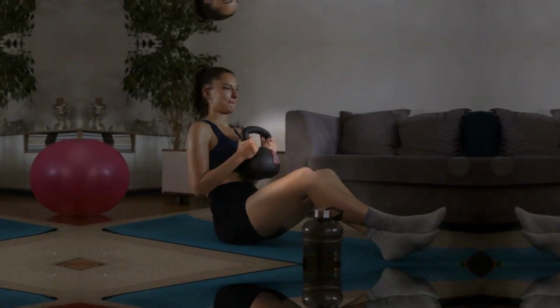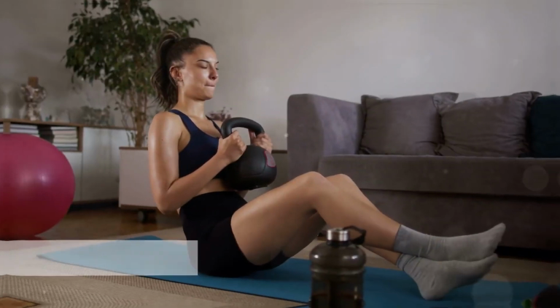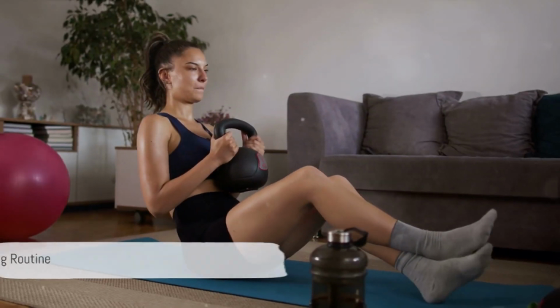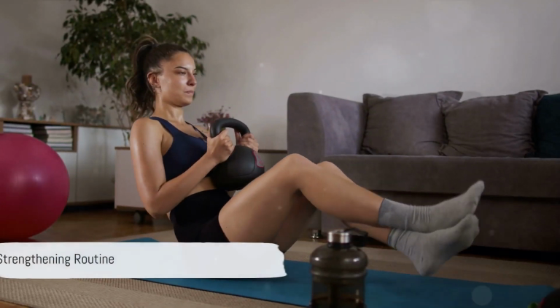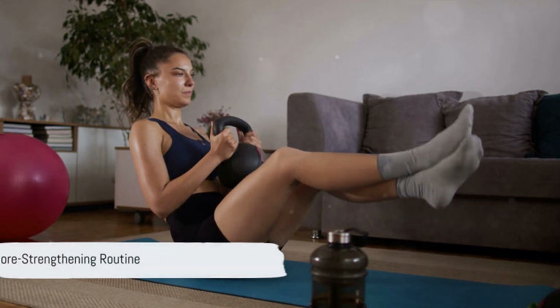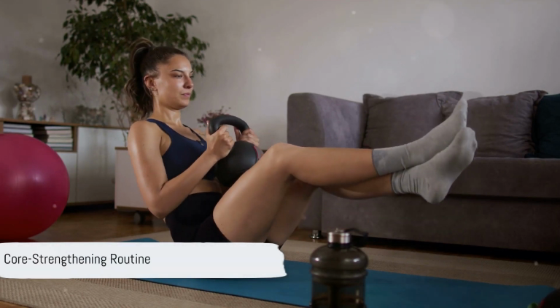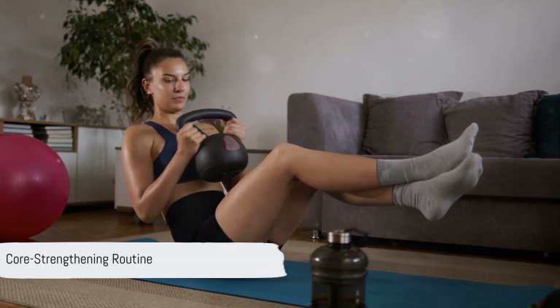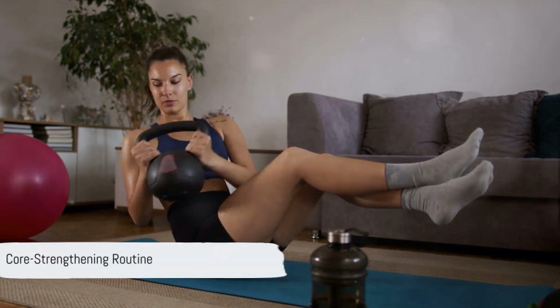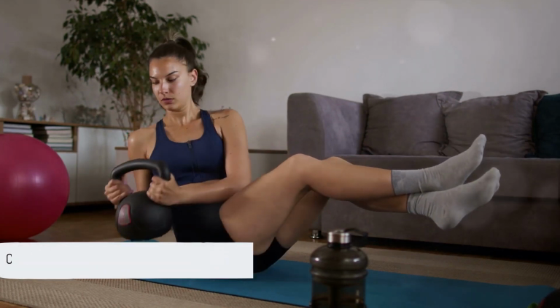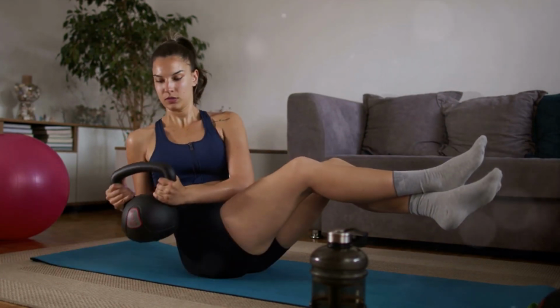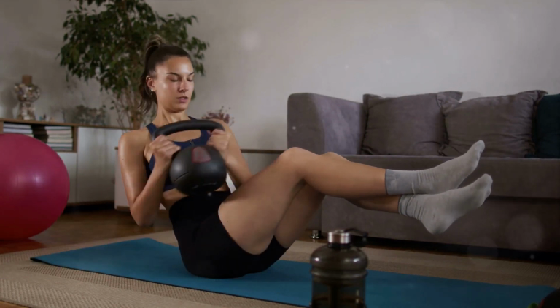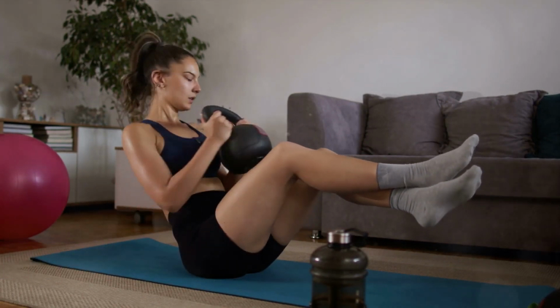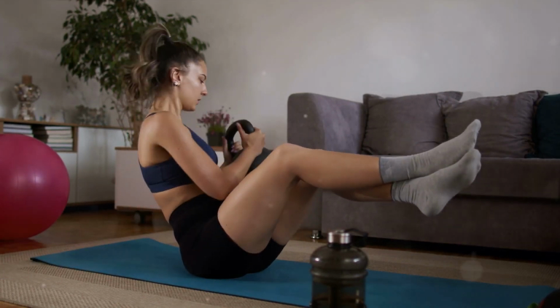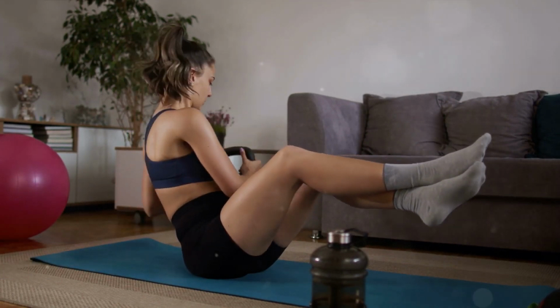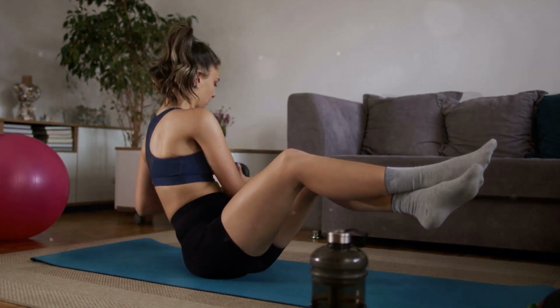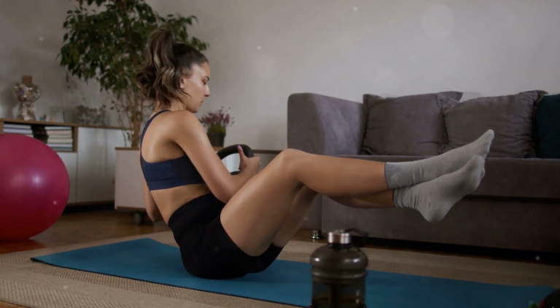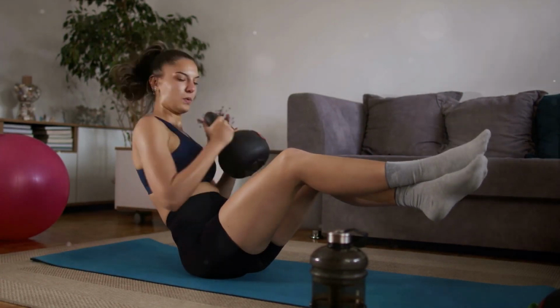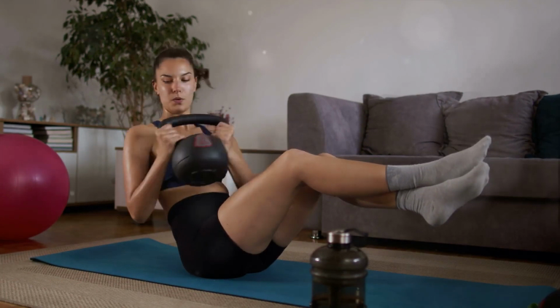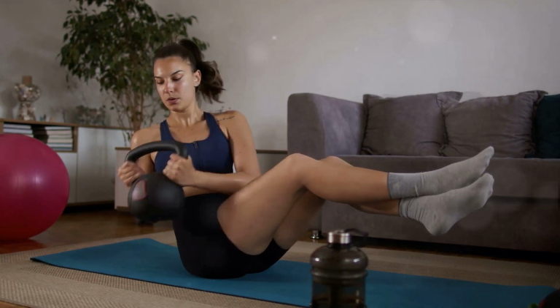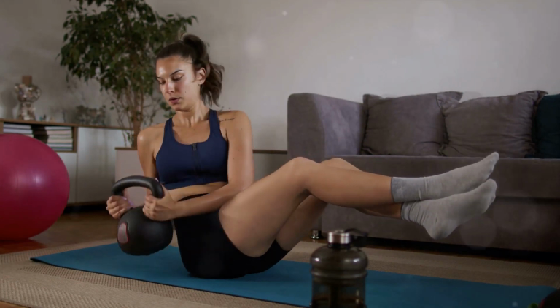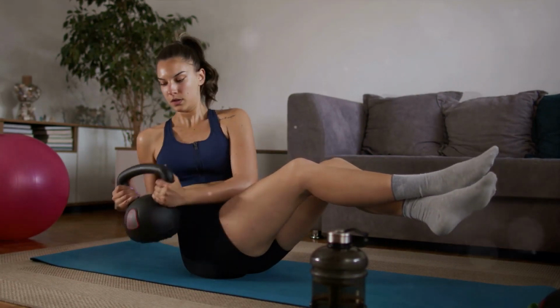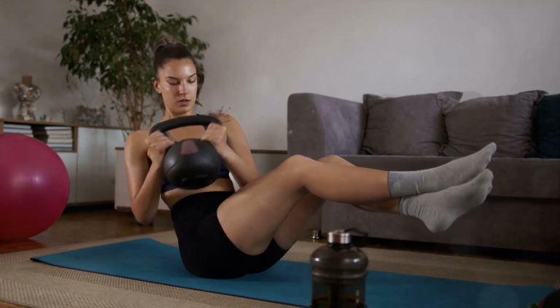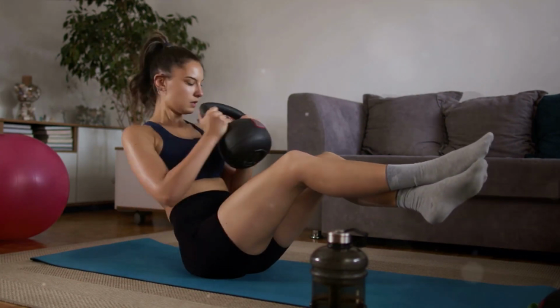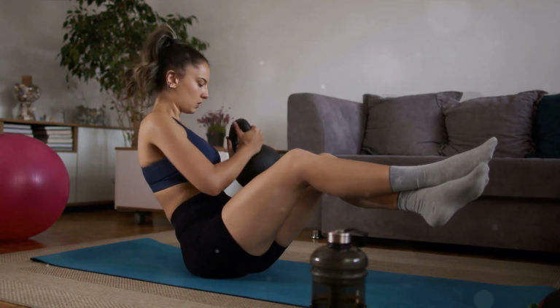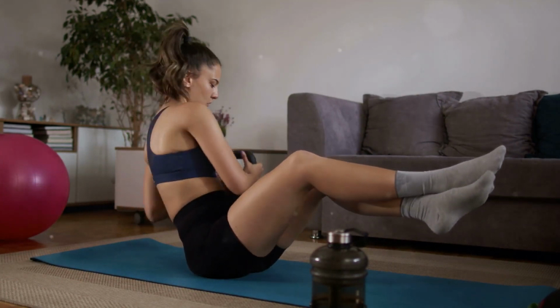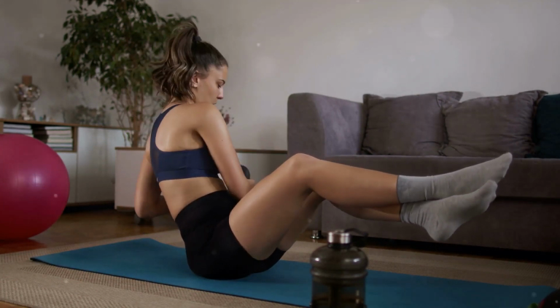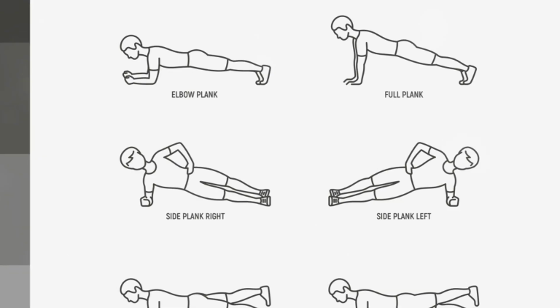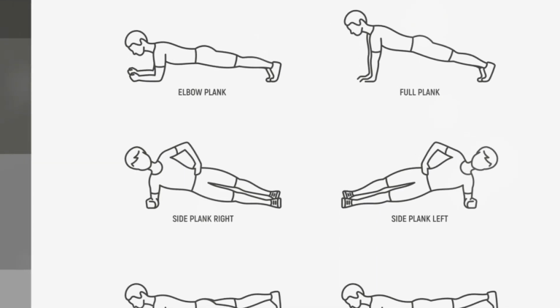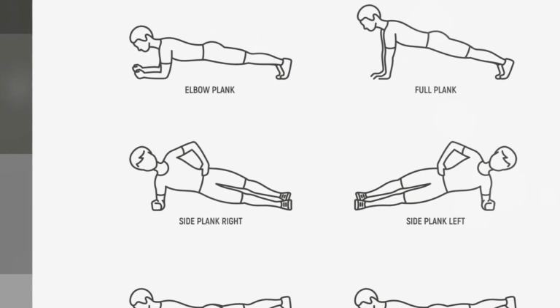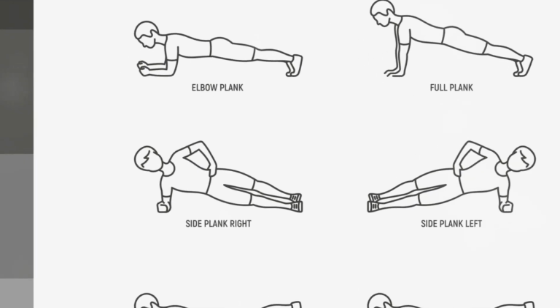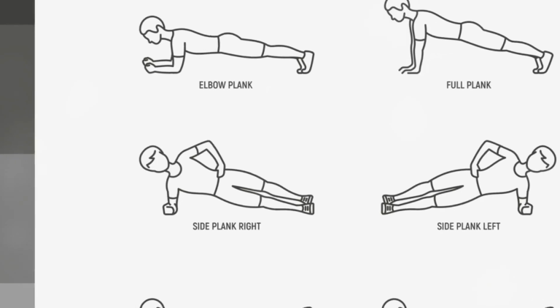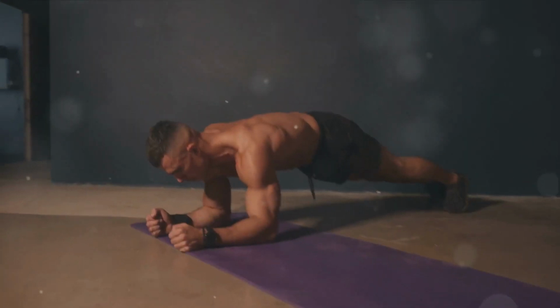Up next is our core strengthening routine. We'll start with one minute of bicycle crunches, engaging those abs. Then we're on to Russian twists, with or without weight, for another minute. Up next, the plank for 60 seconds.